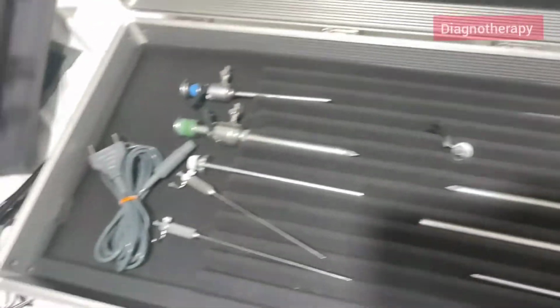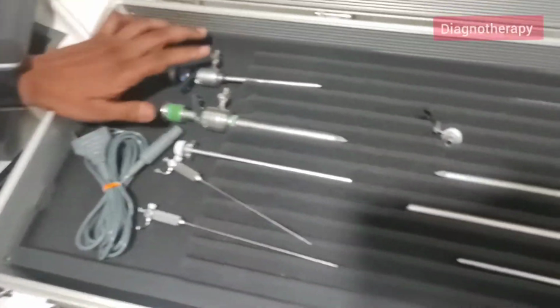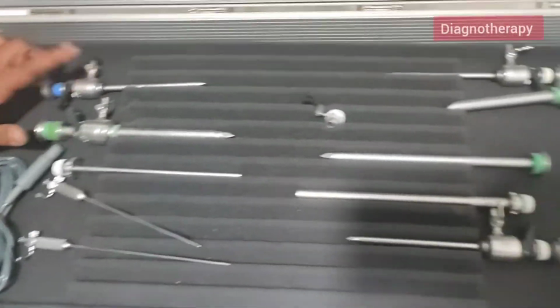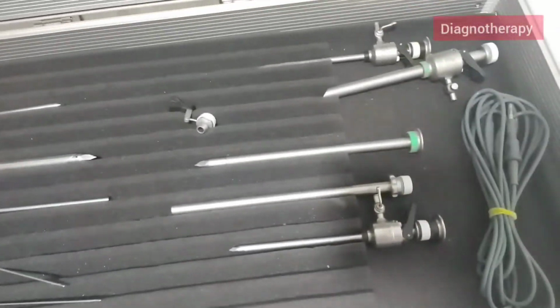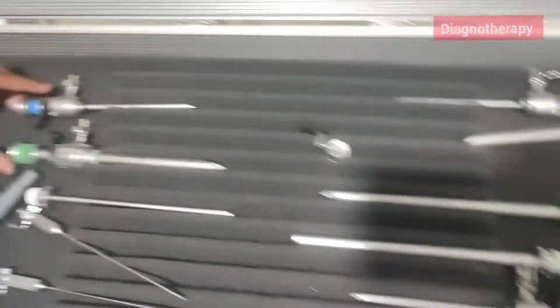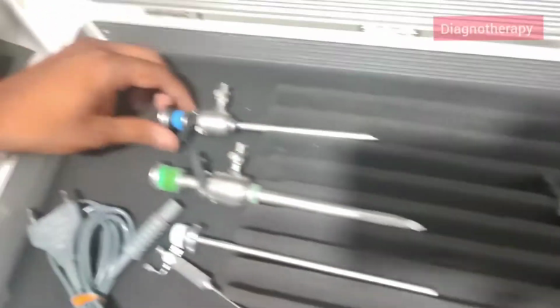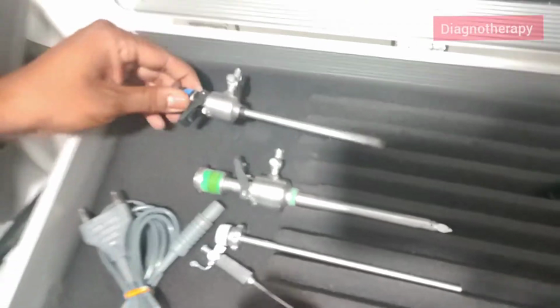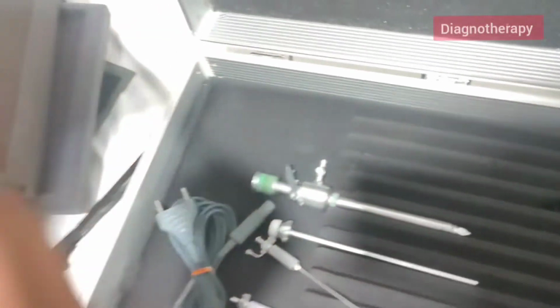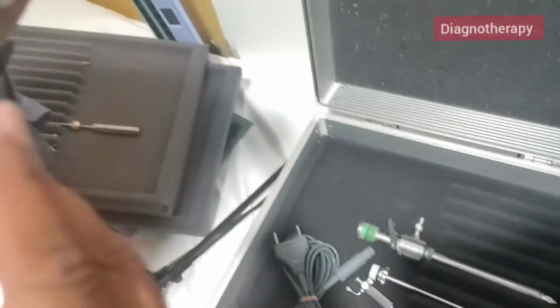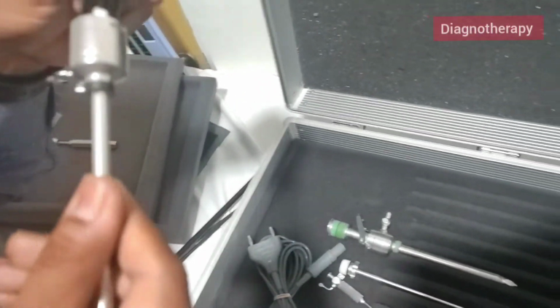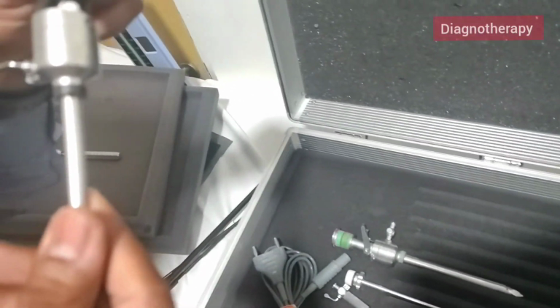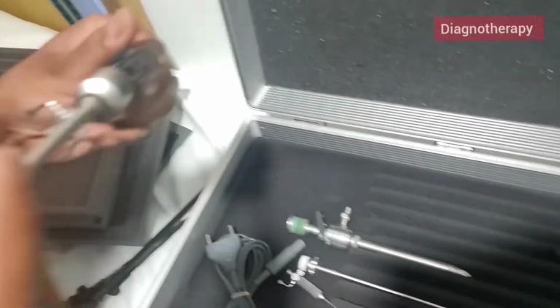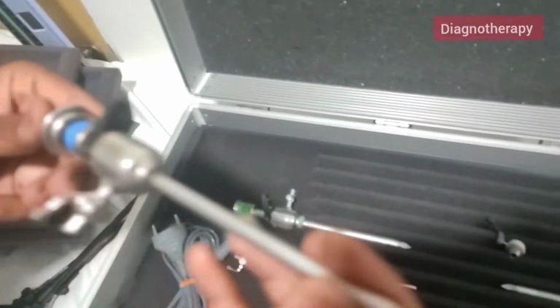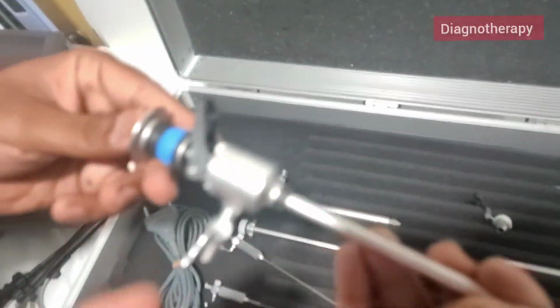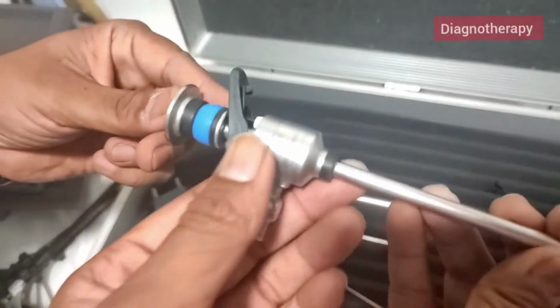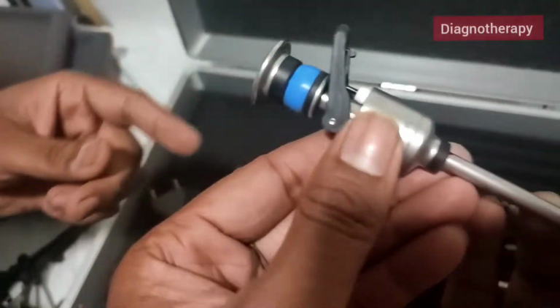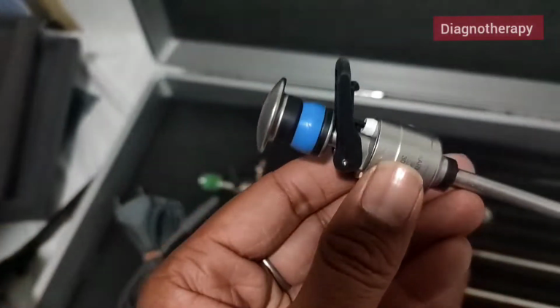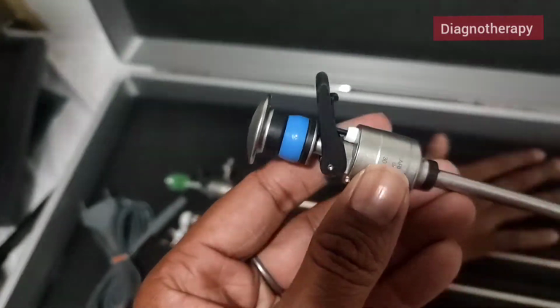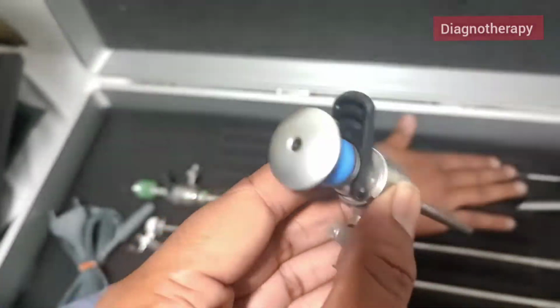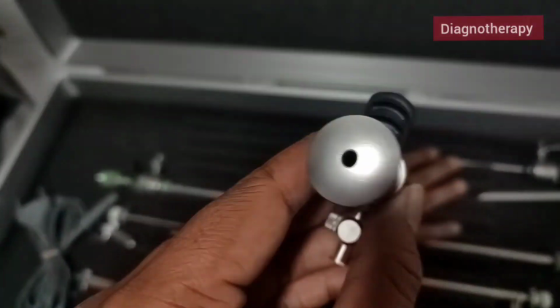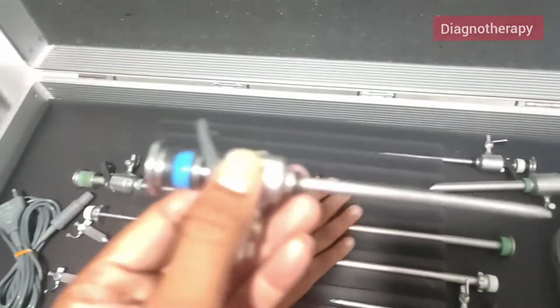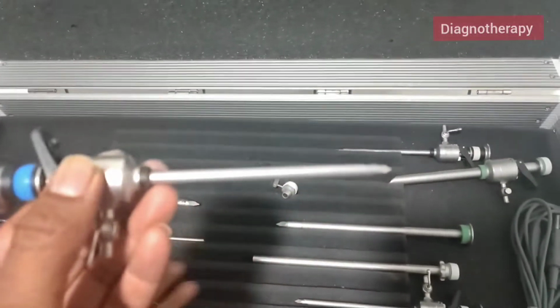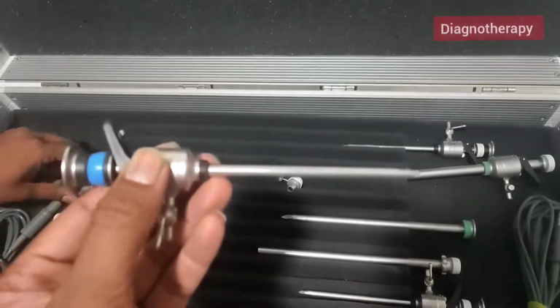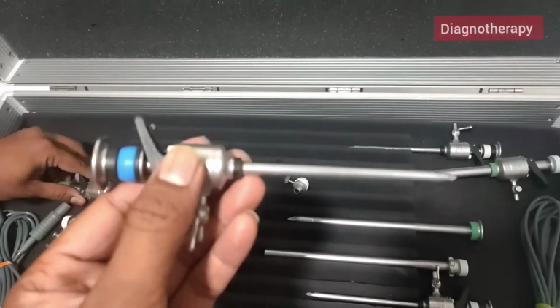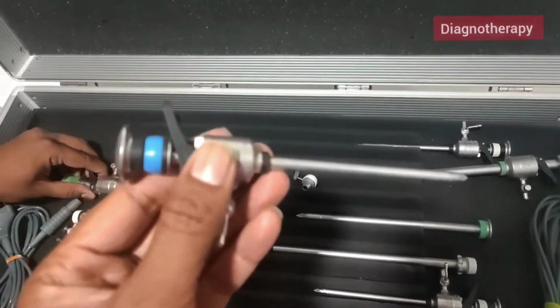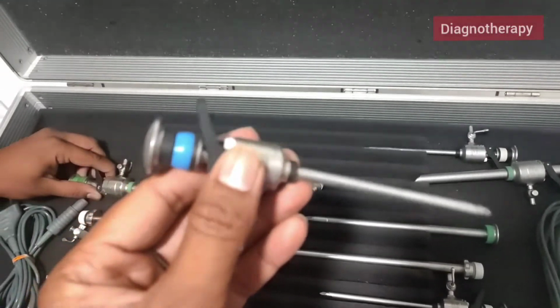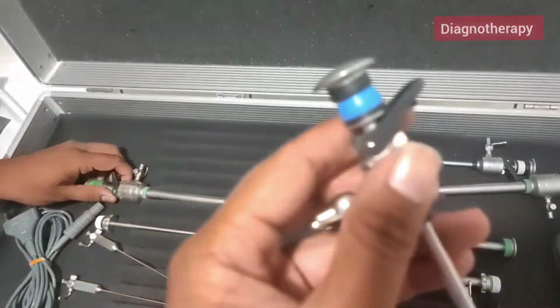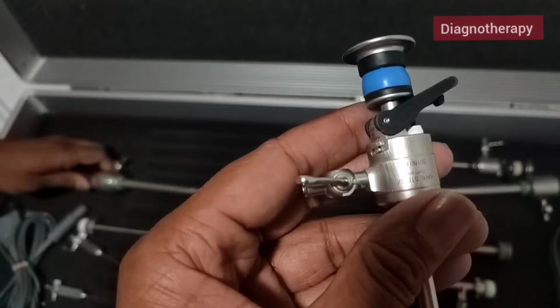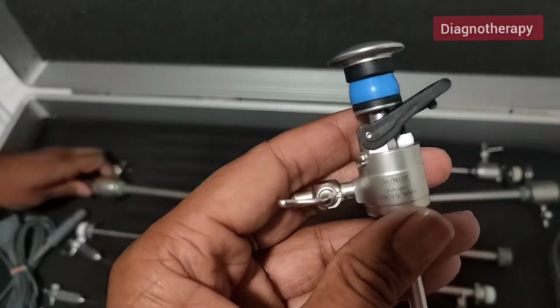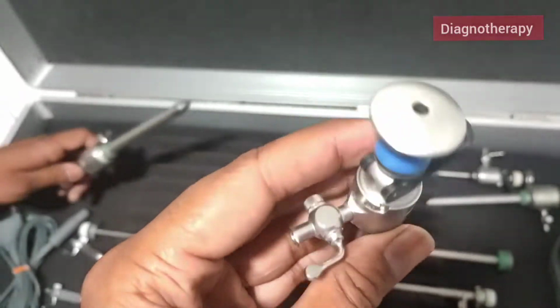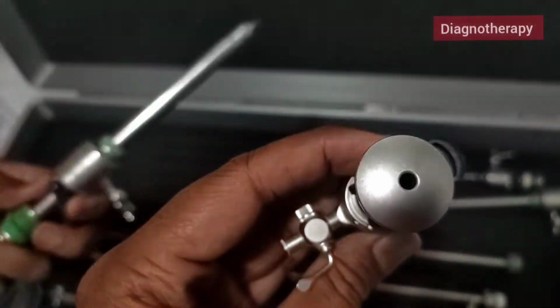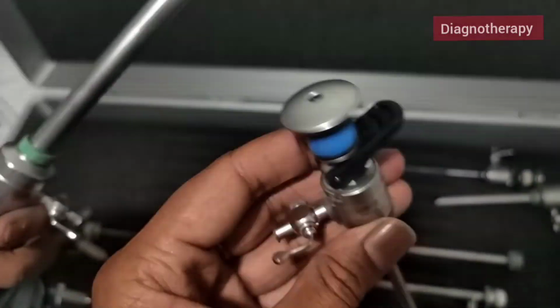Now we have trocars of 6mm and 11mm. So we have here 2 trocars — 6mm and 11mm. Depending on the port size, the trocars are available.